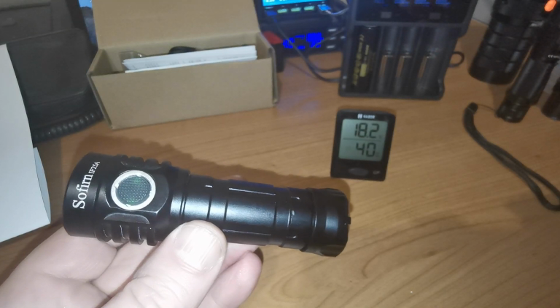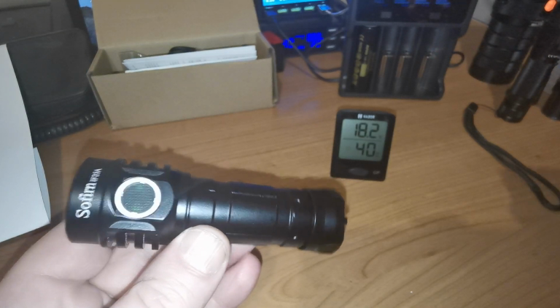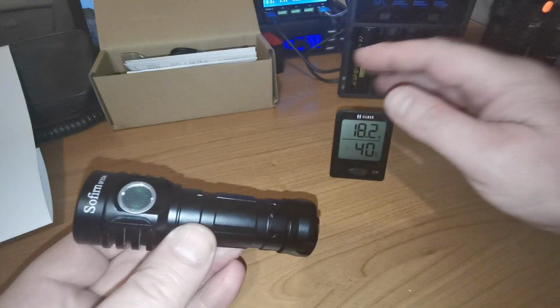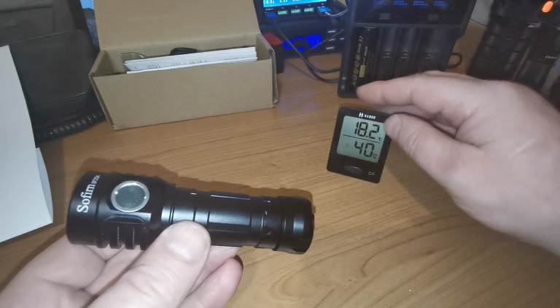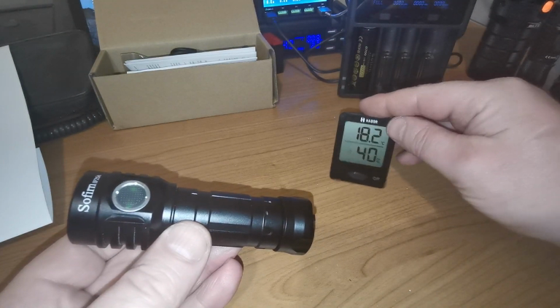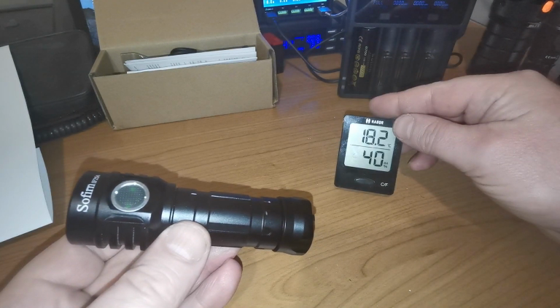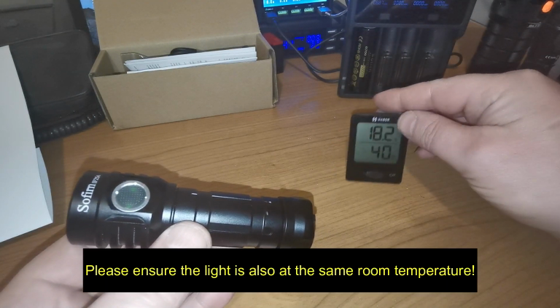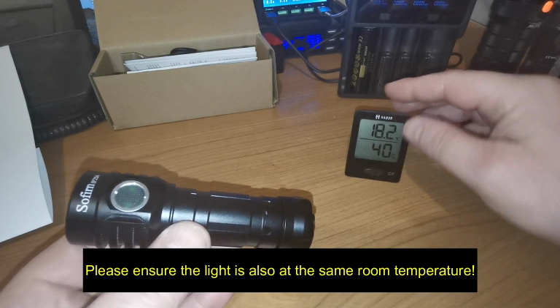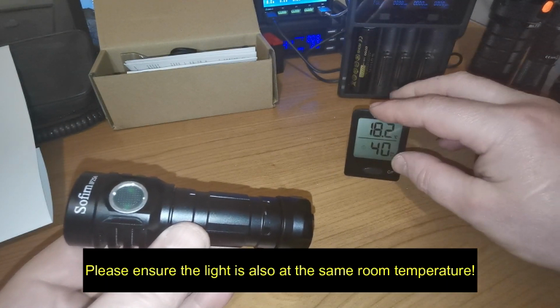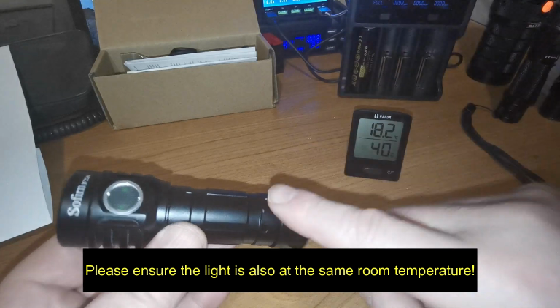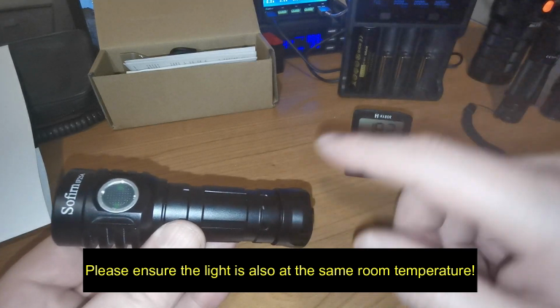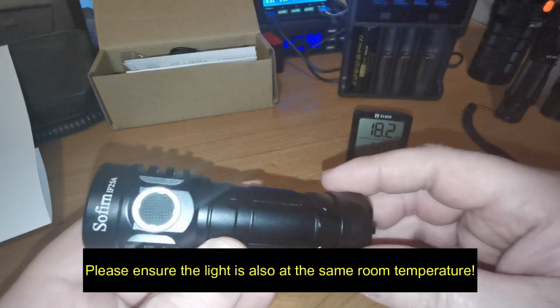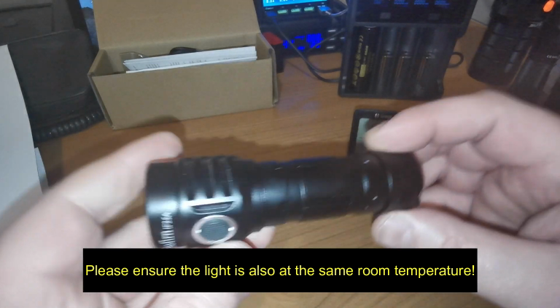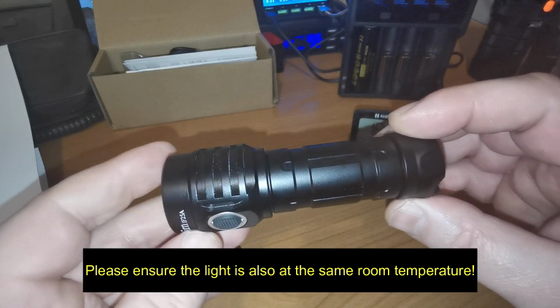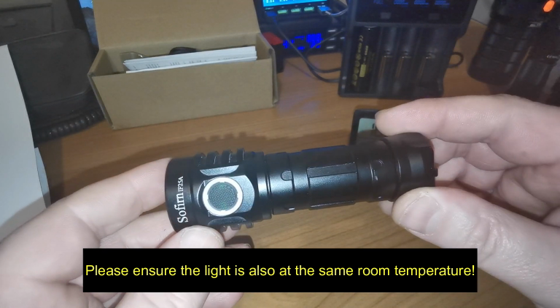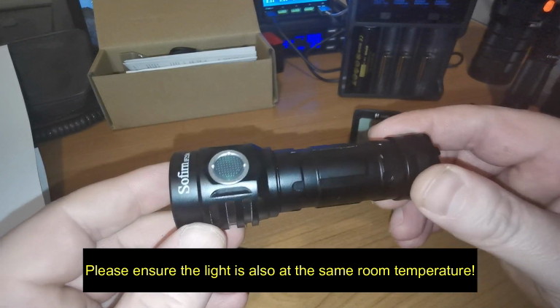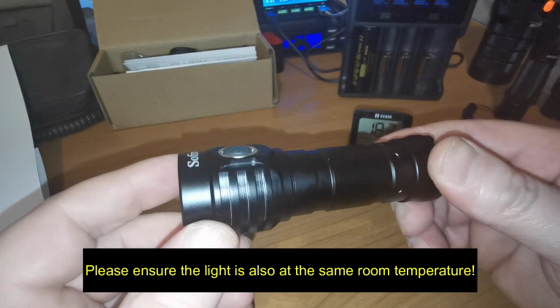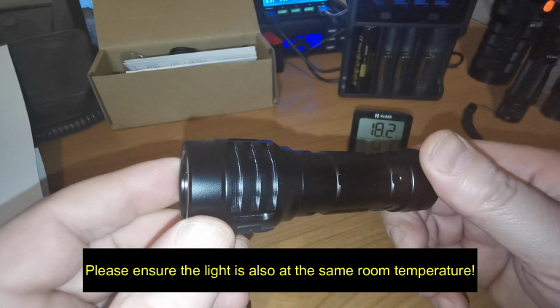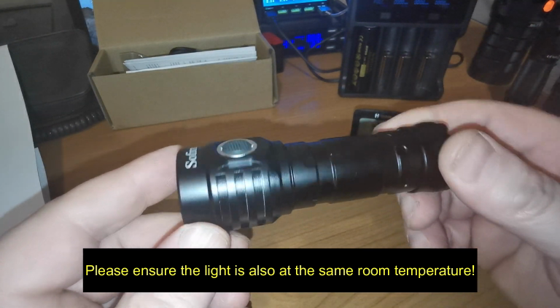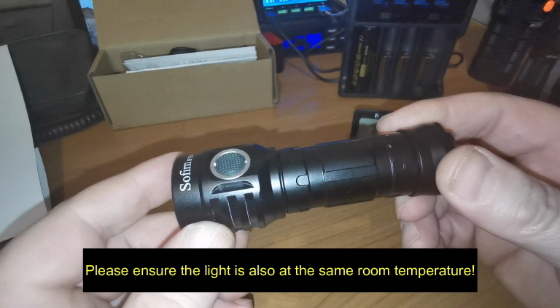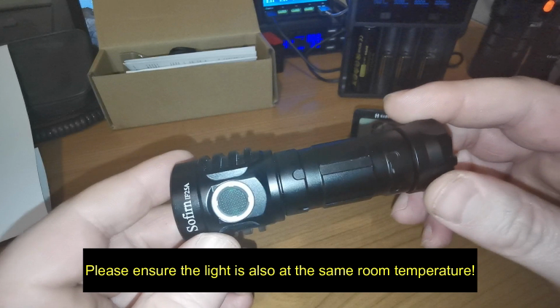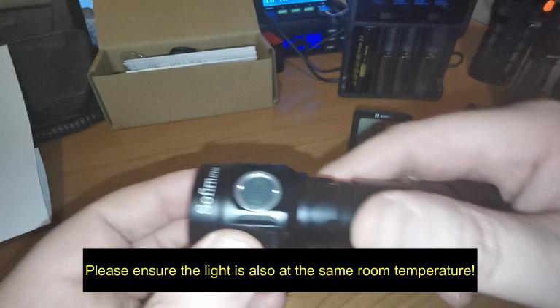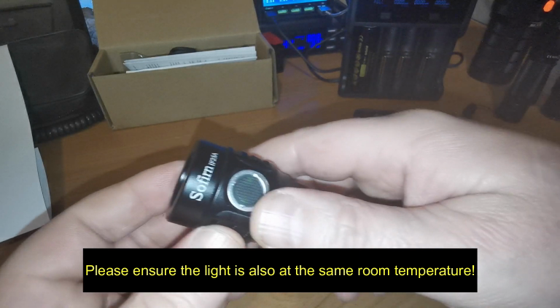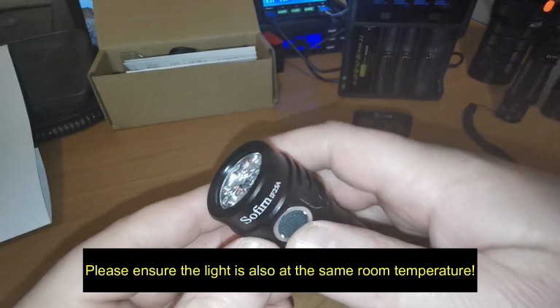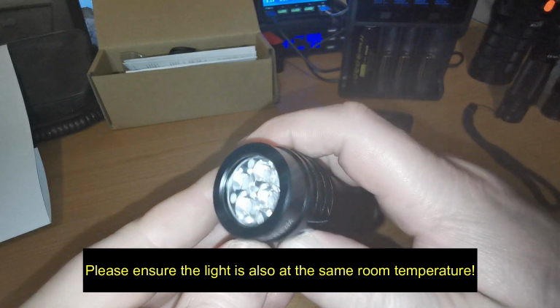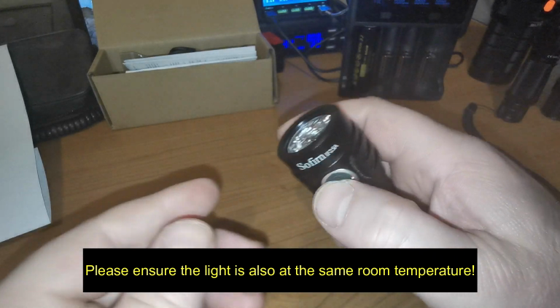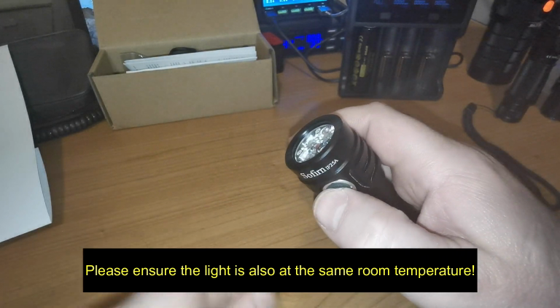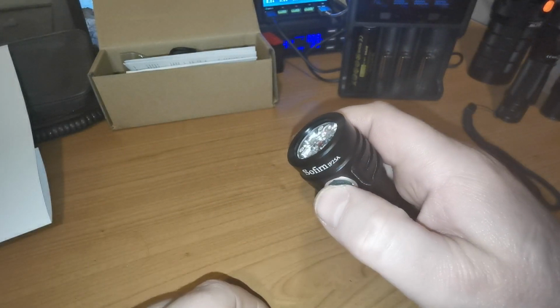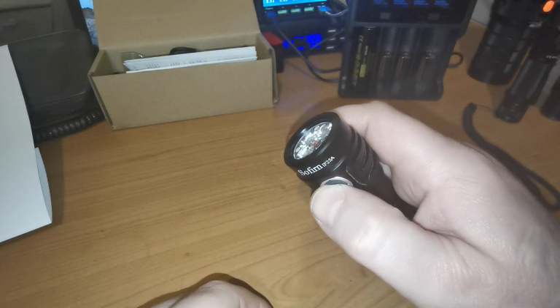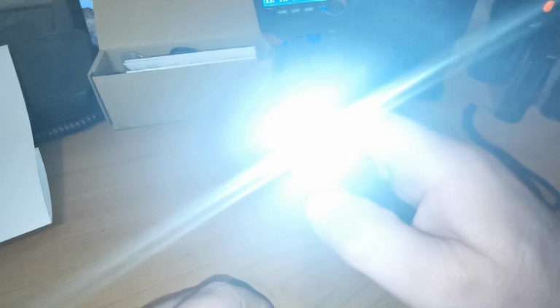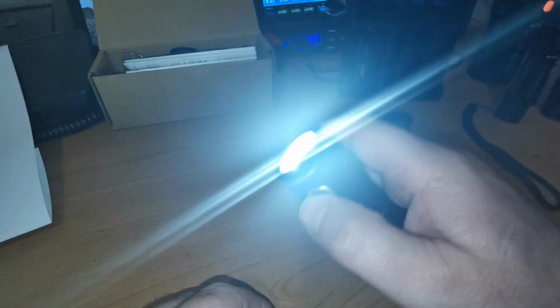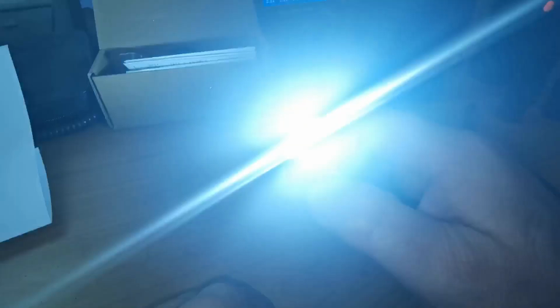Hi folks, let's start with the fast version. I will room temperature 18. I want to set my light to a step down of 45. So I turn it on with 3 clicks: 1, 2, 3.